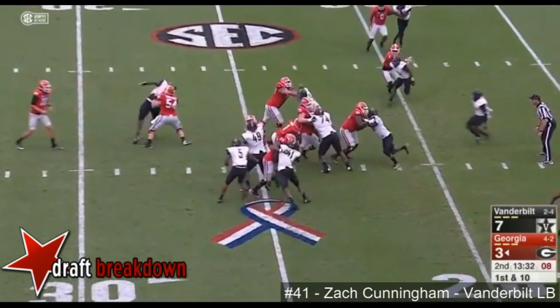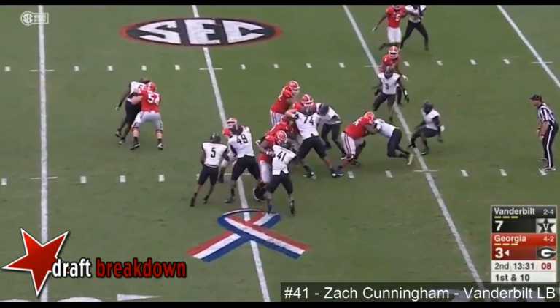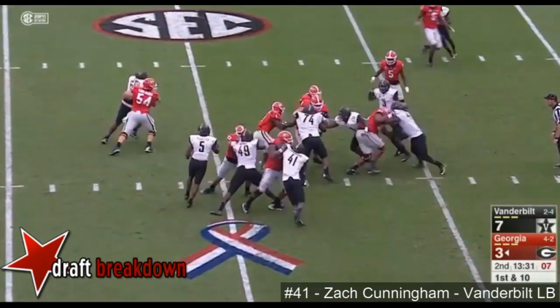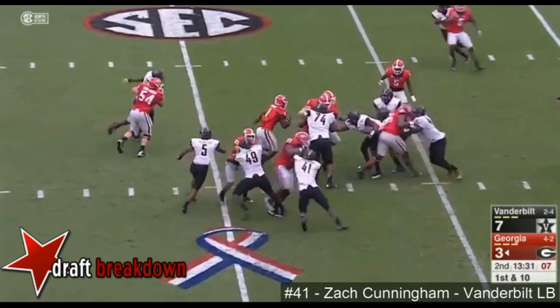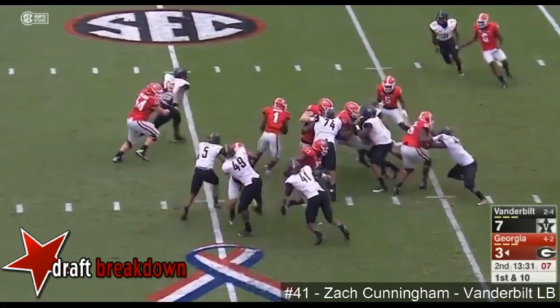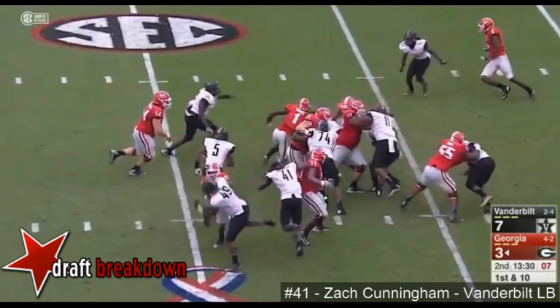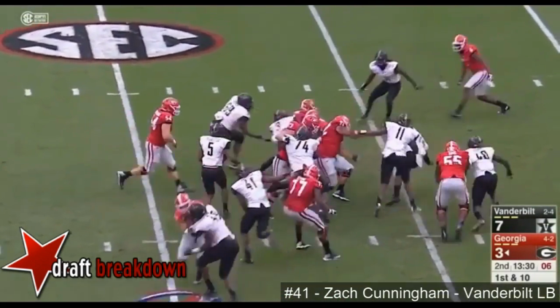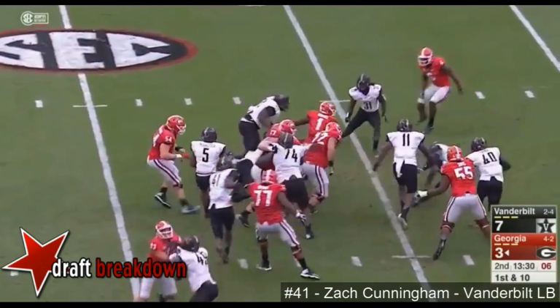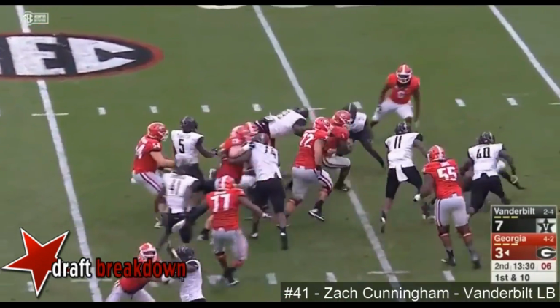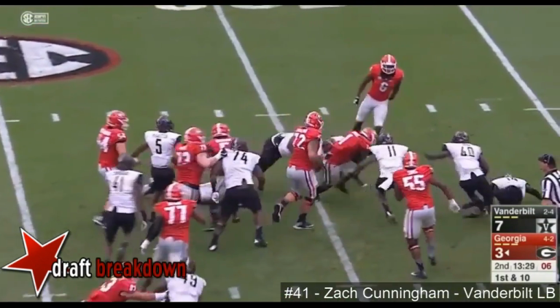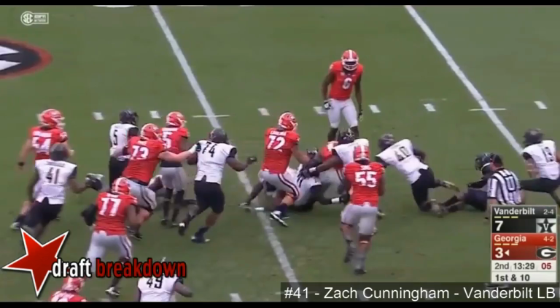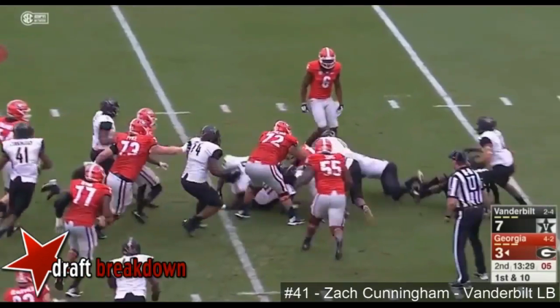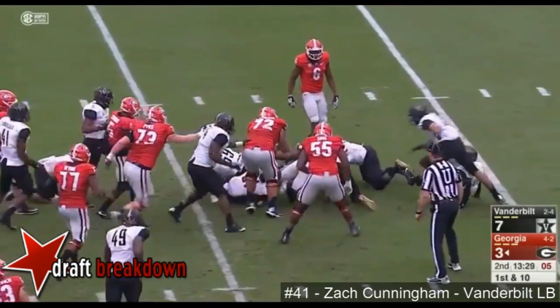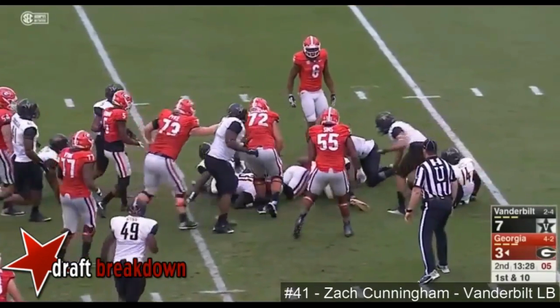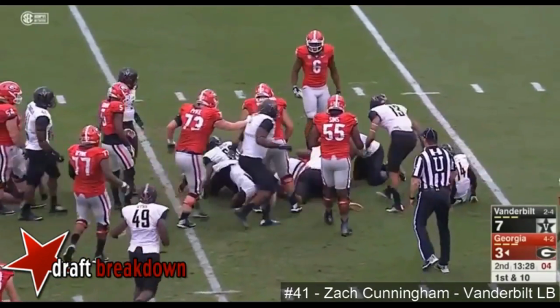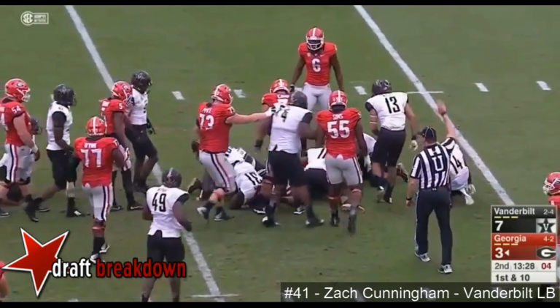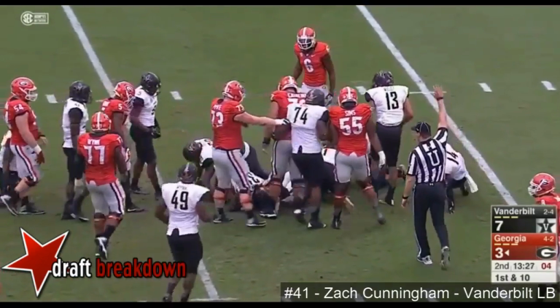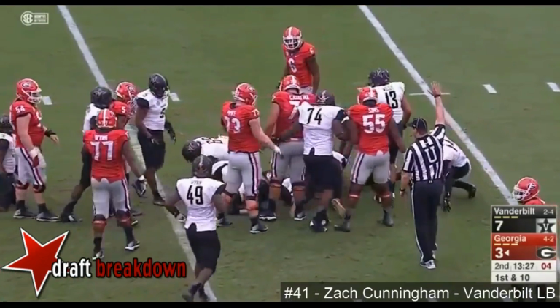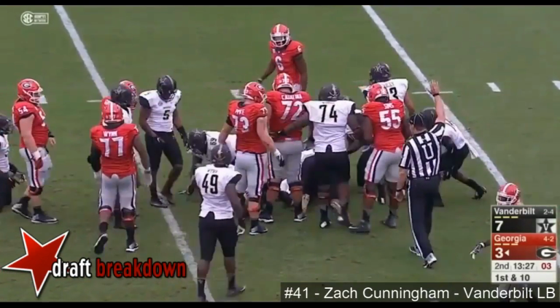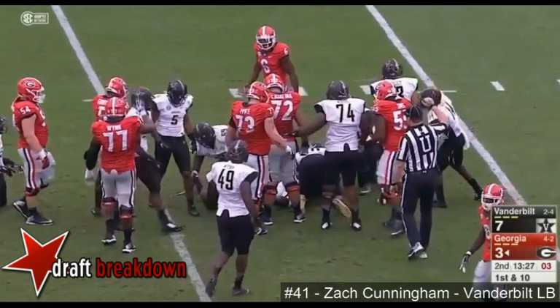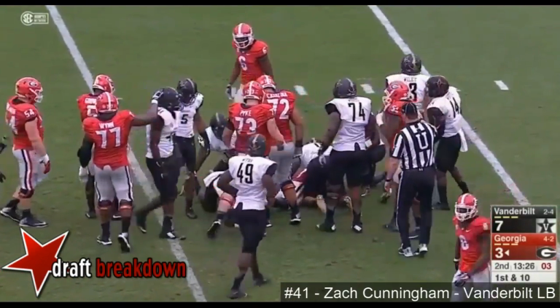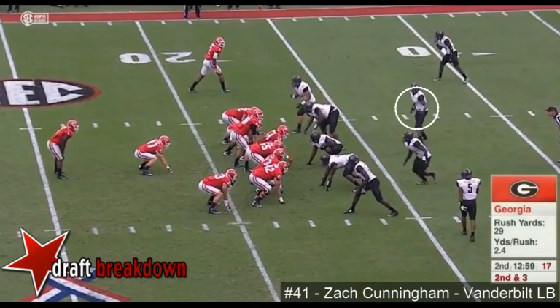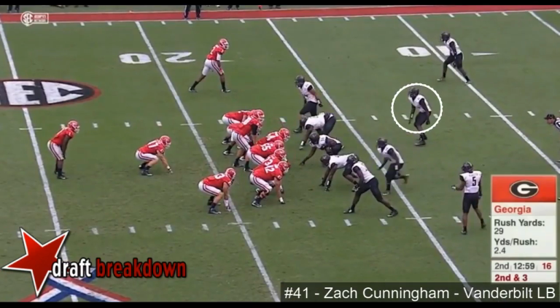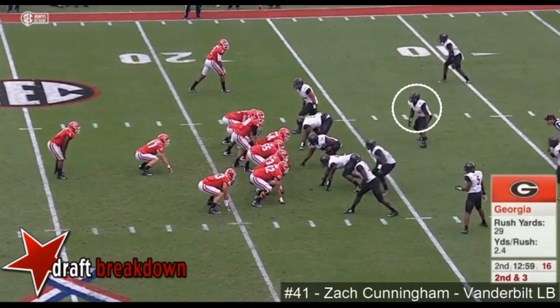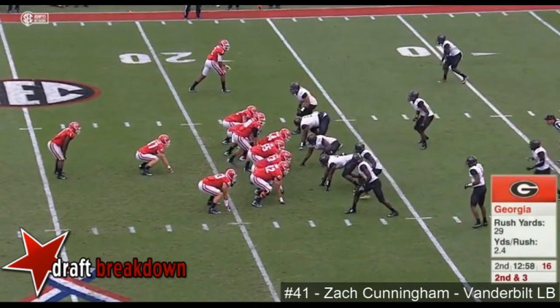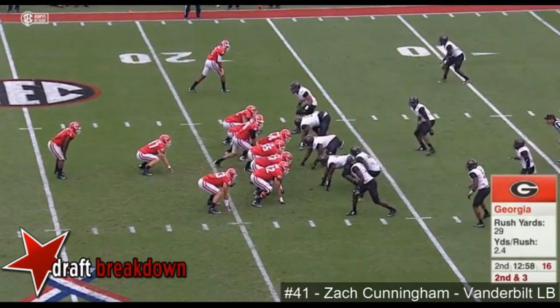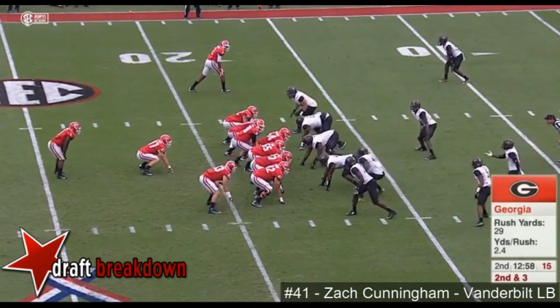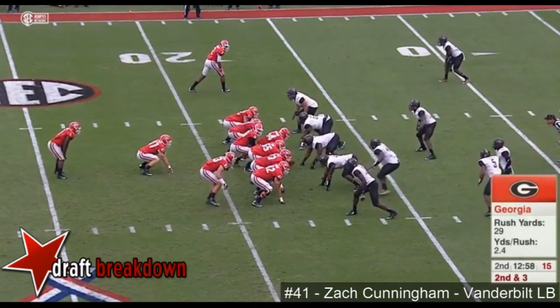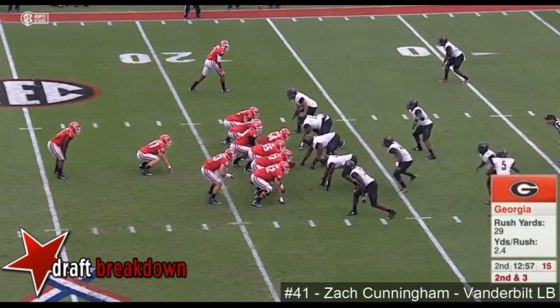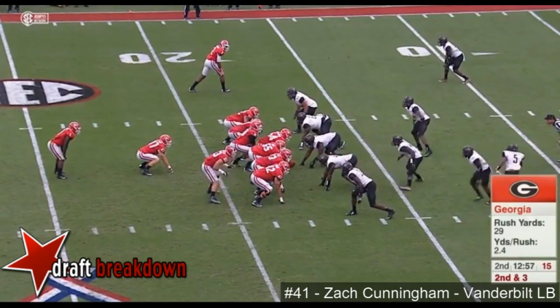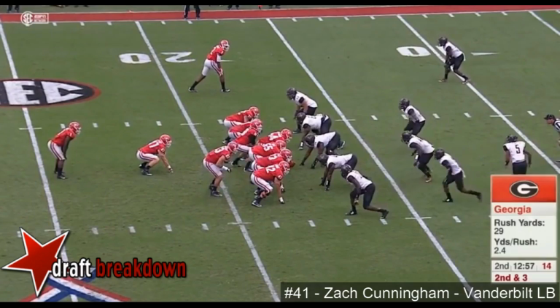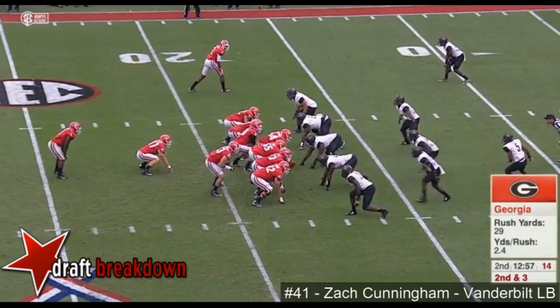Sonny Michelle bounces off a couple of defenders, inside the 20, down to the 8. Run lane opens up with those schemes in place.